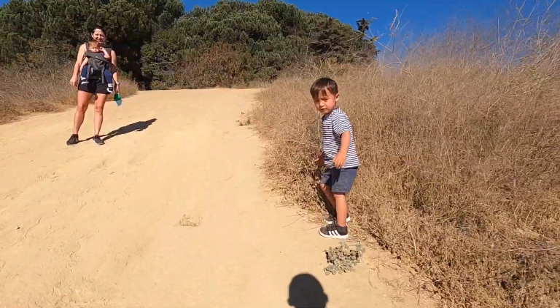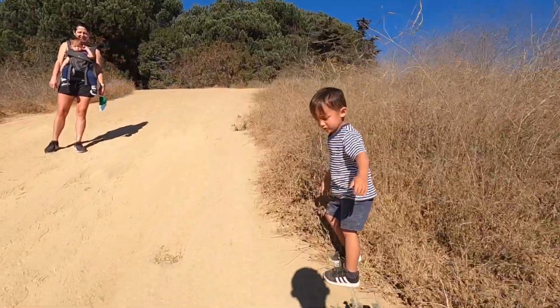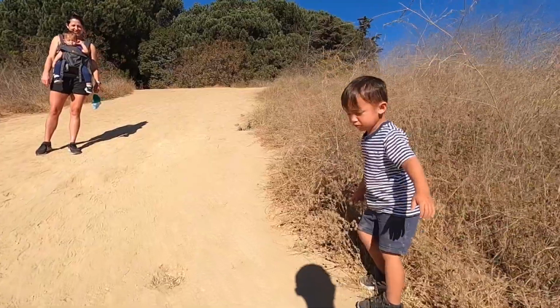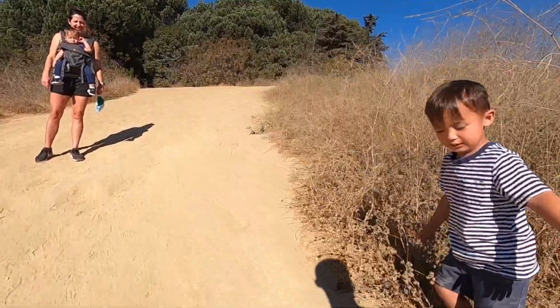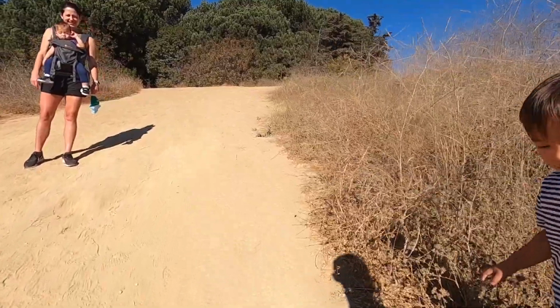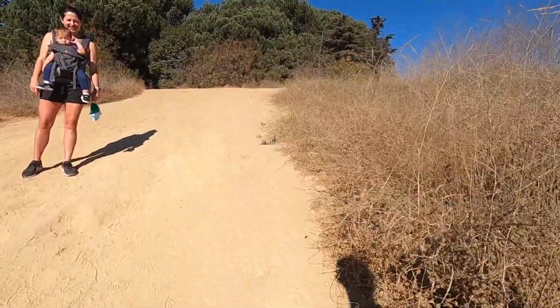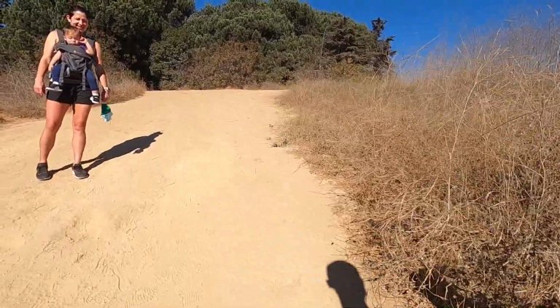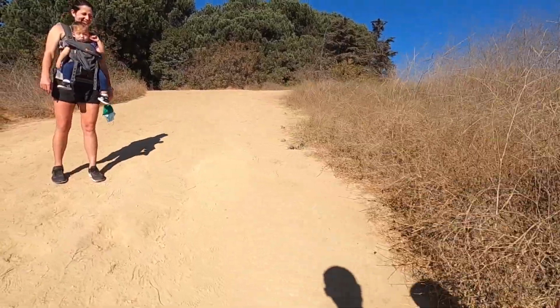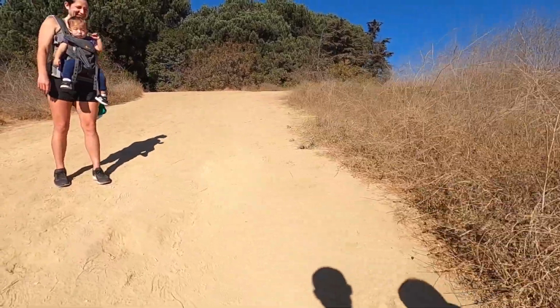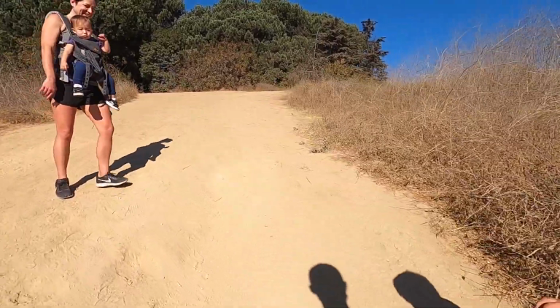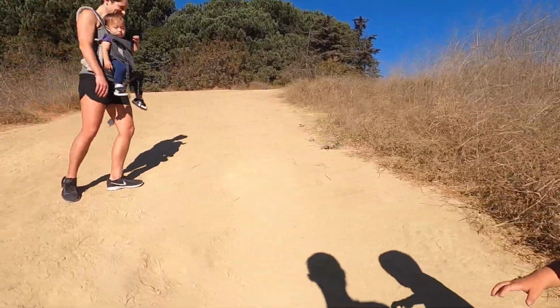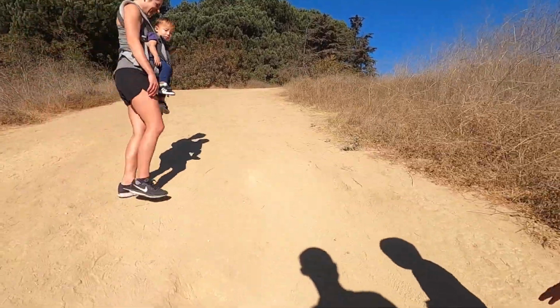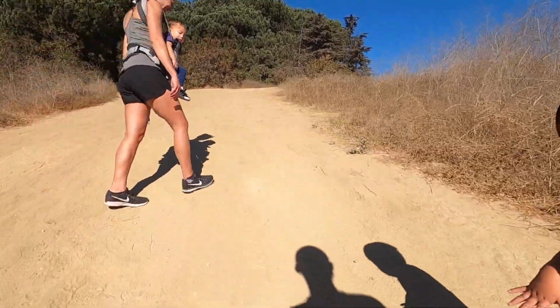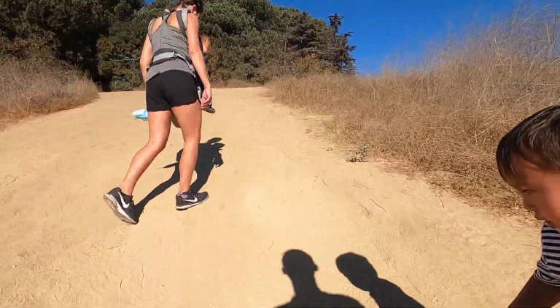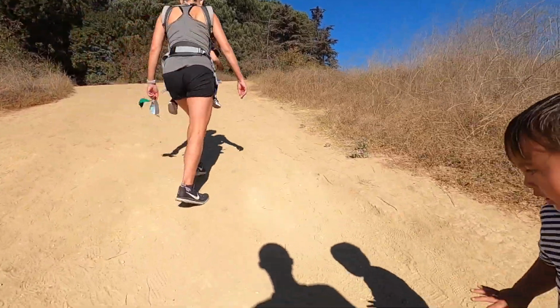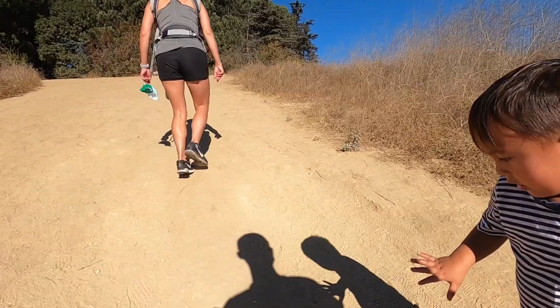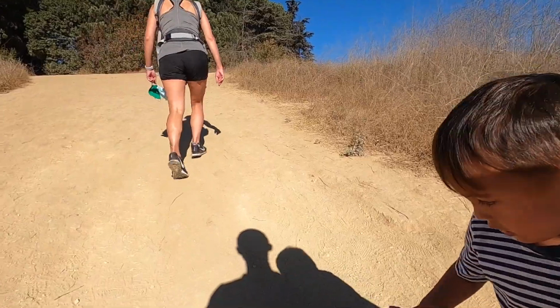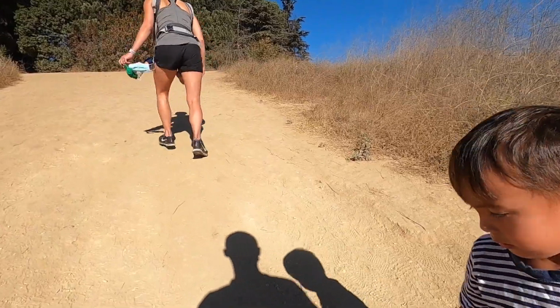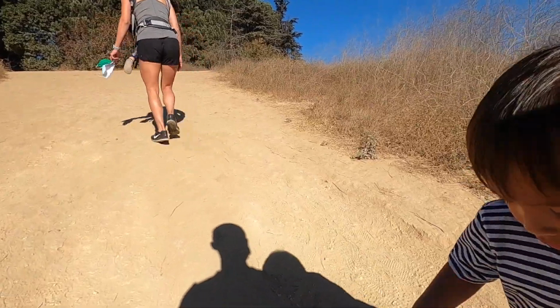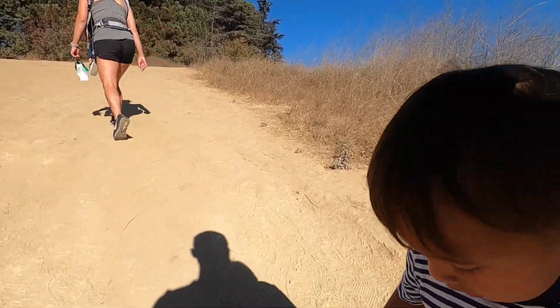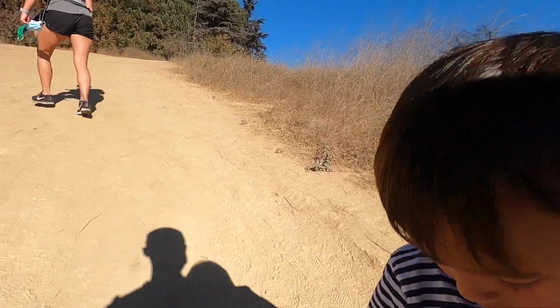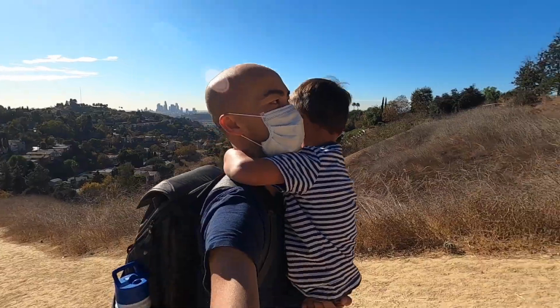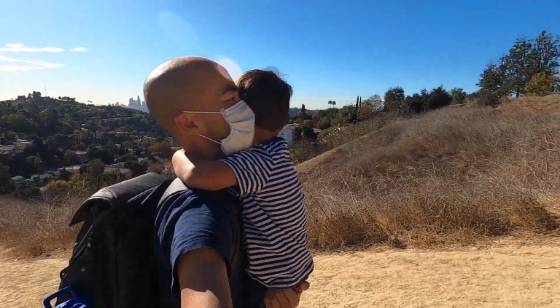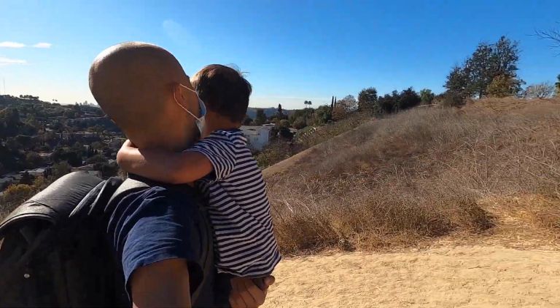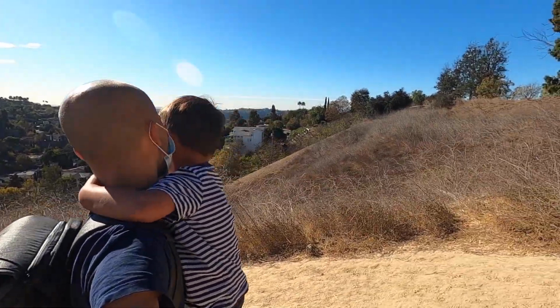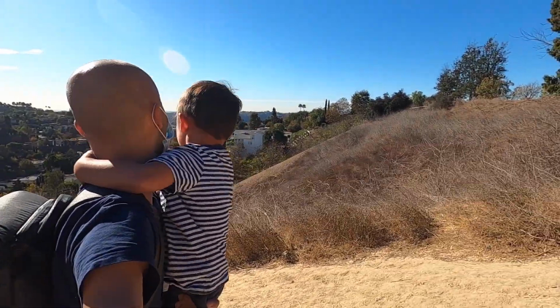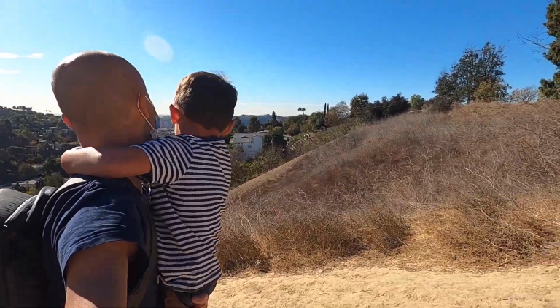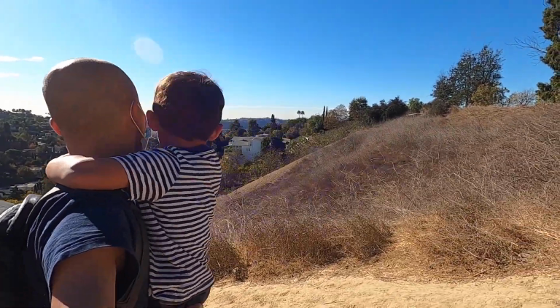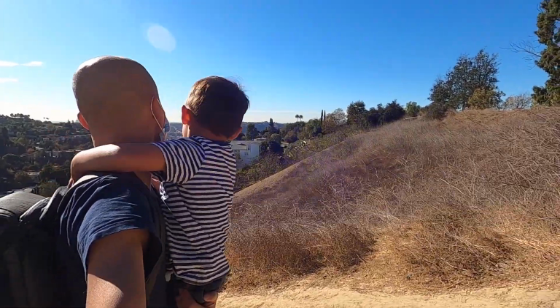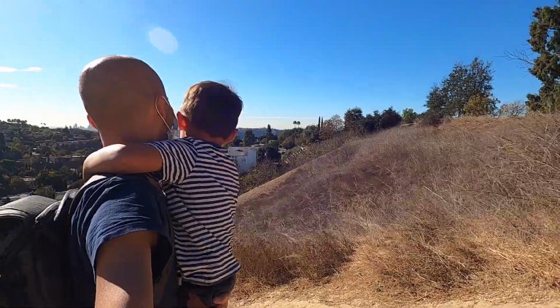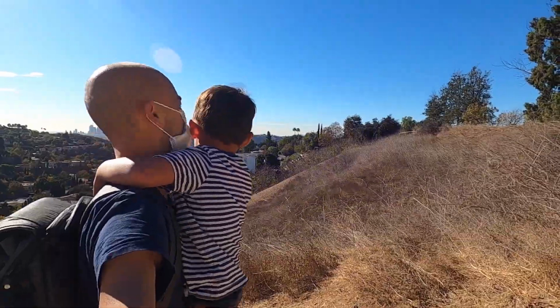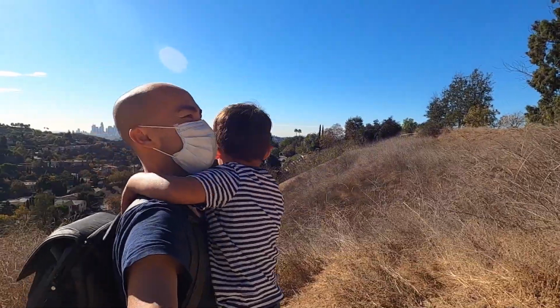You're doing a good job. Look at the city!